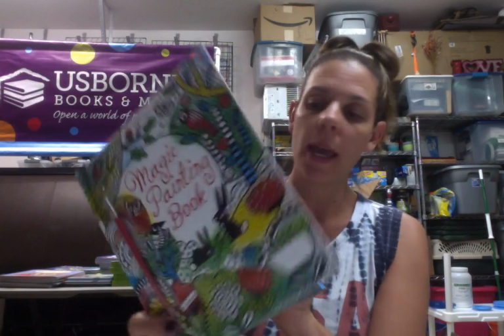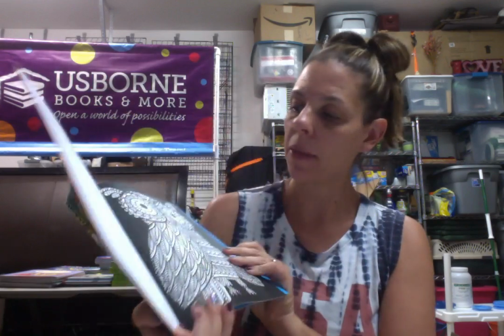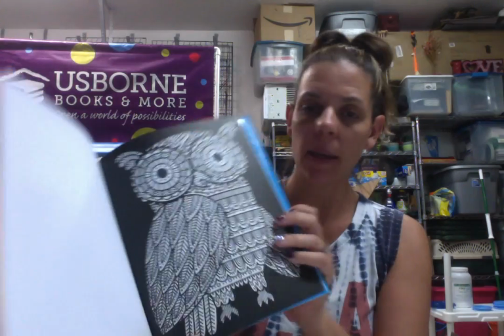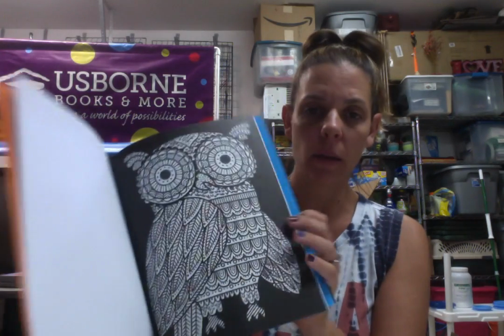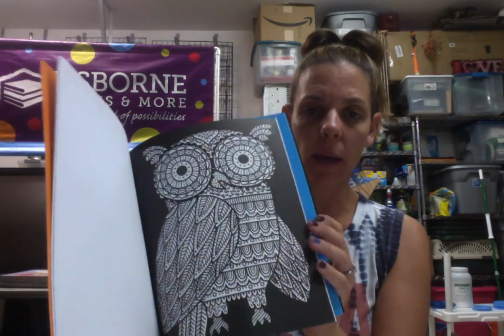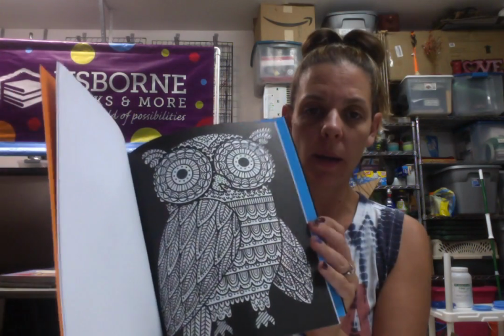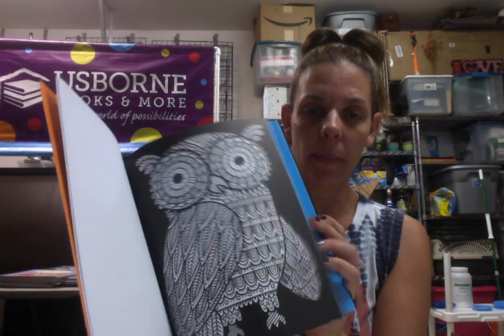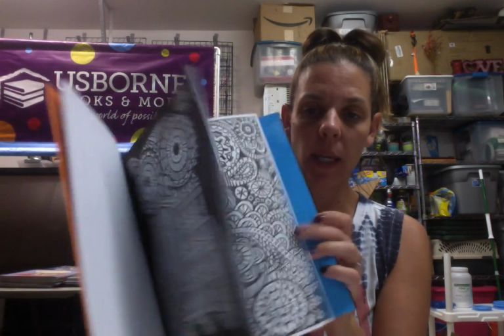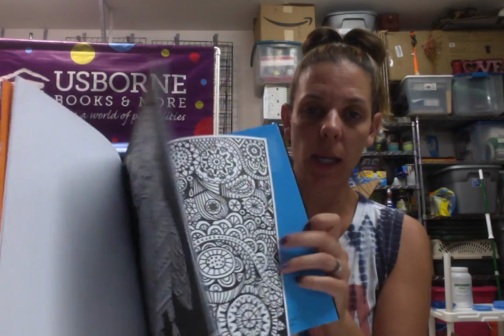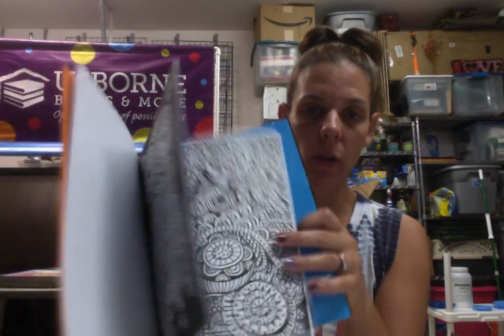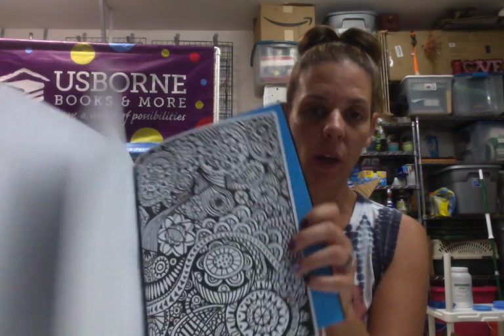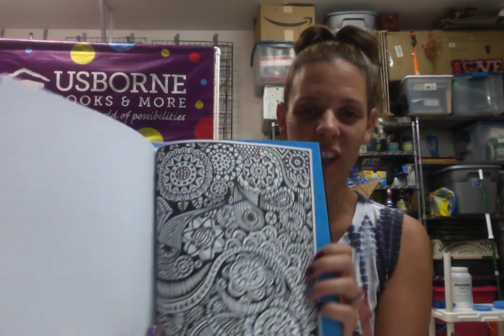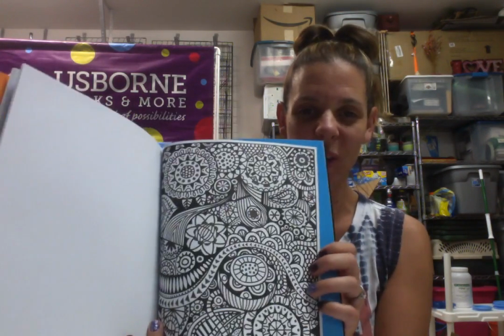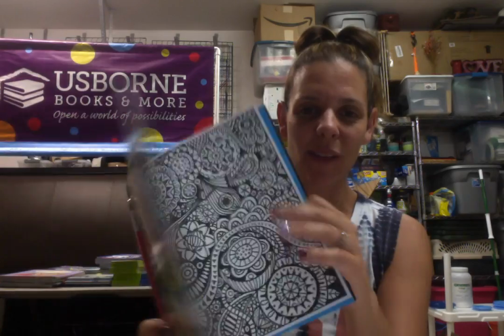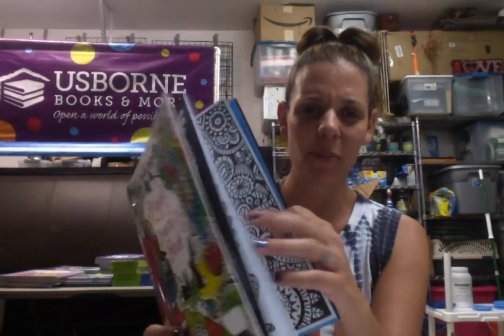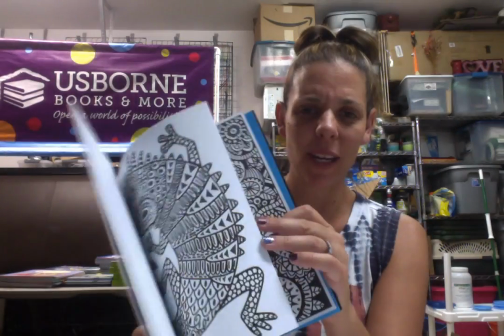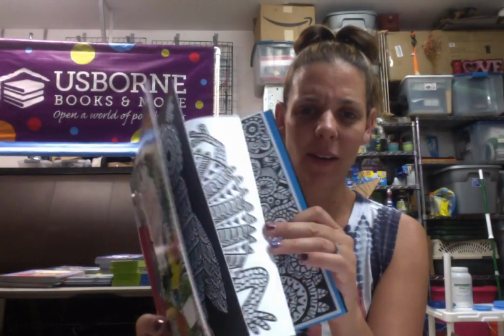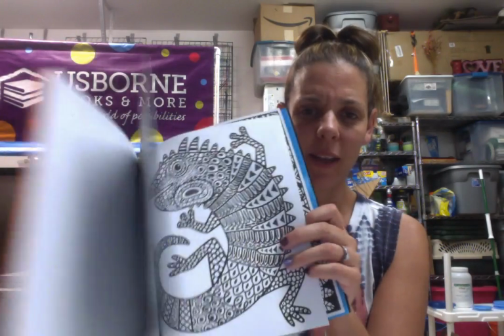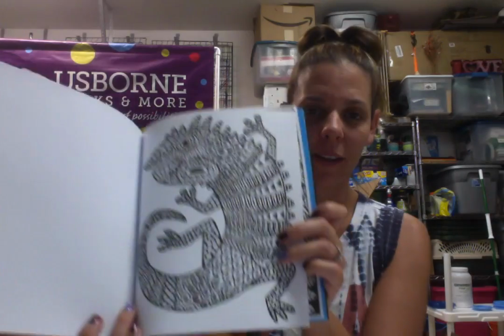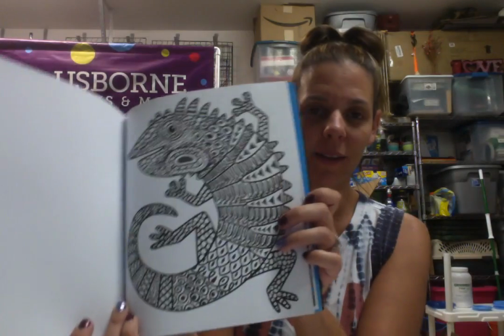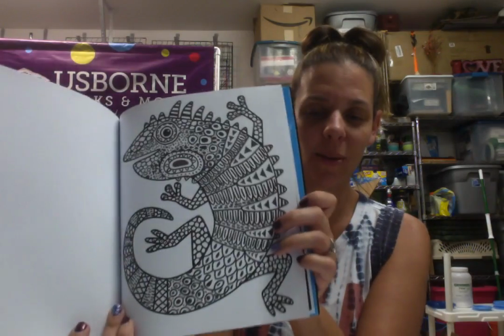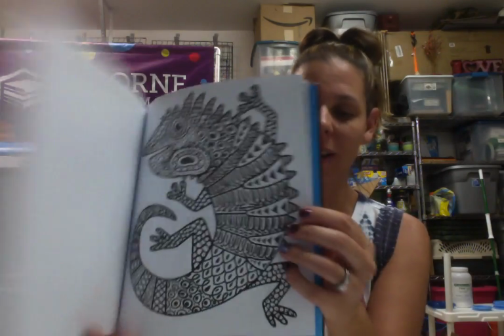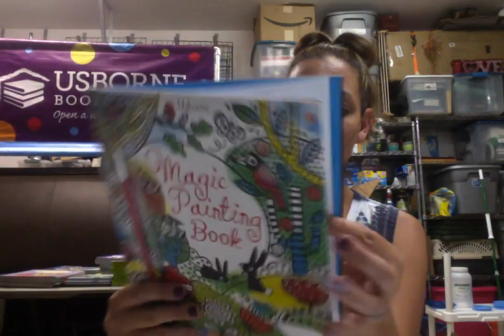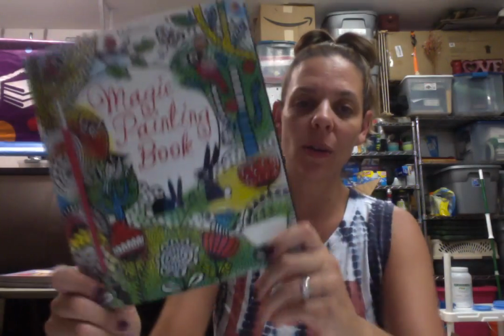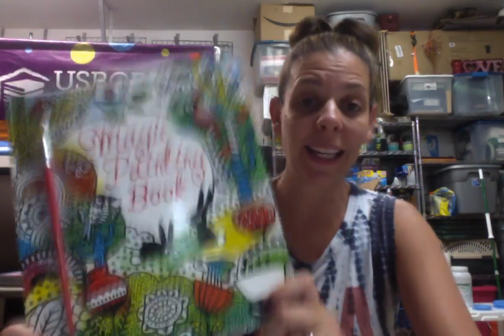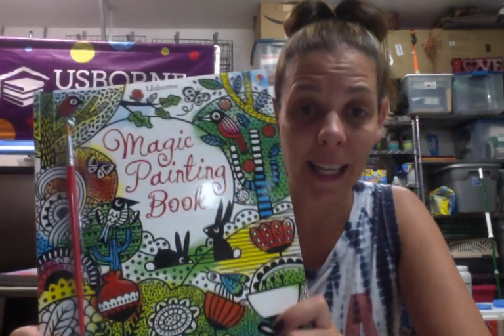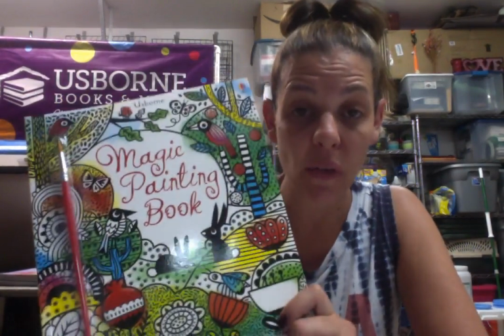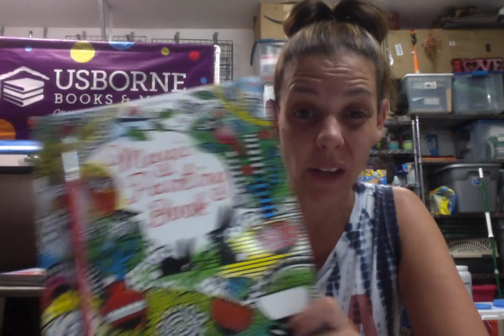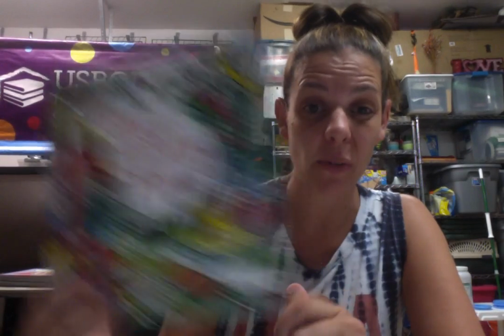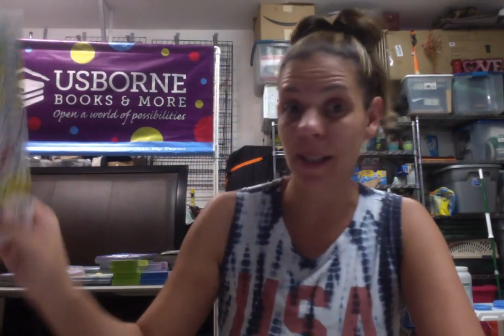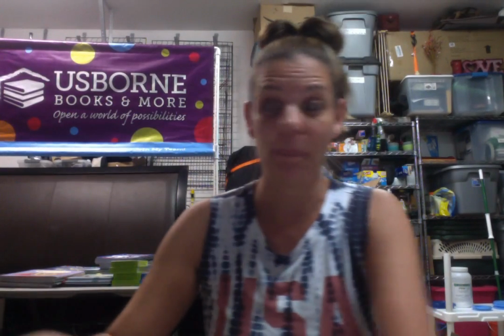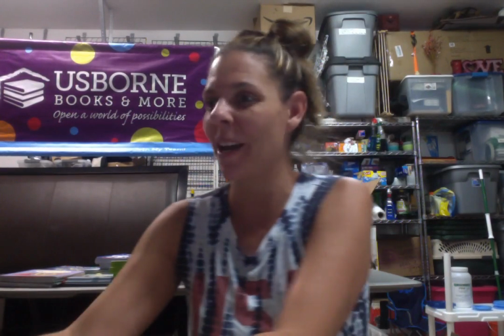They can go ahead and take each sheet out and put it on the fridge and show it off. These are only $9.99, so $5 with a discount.